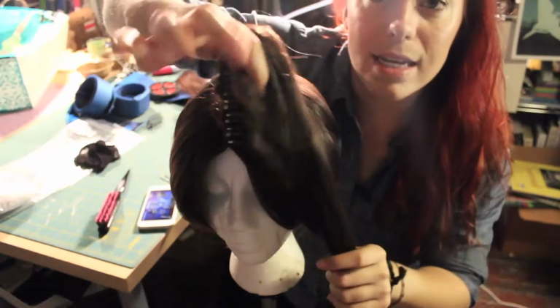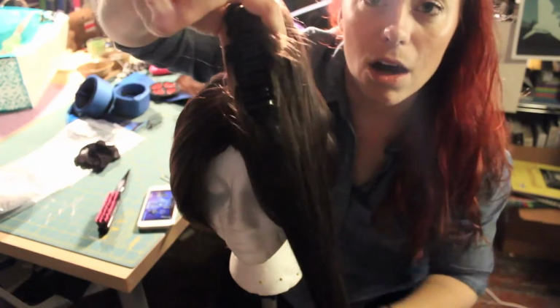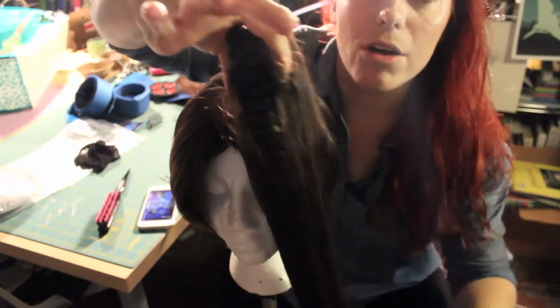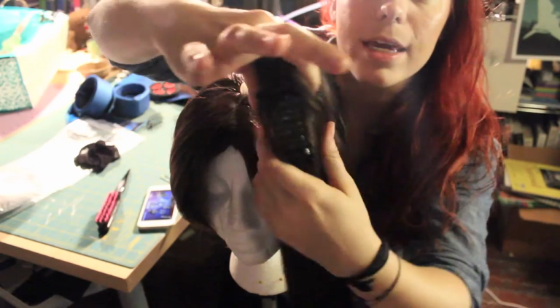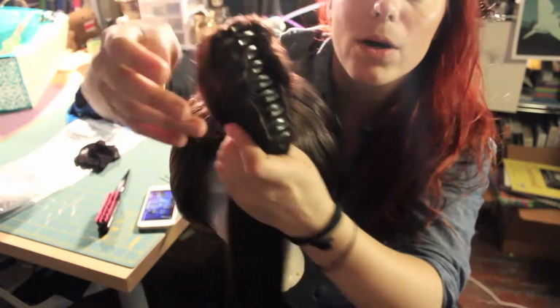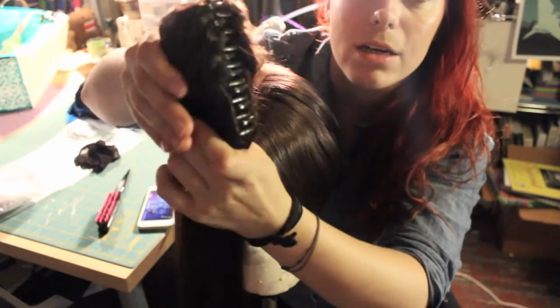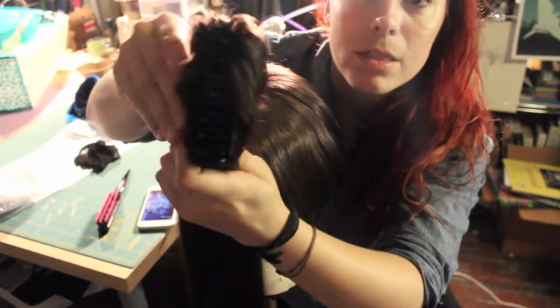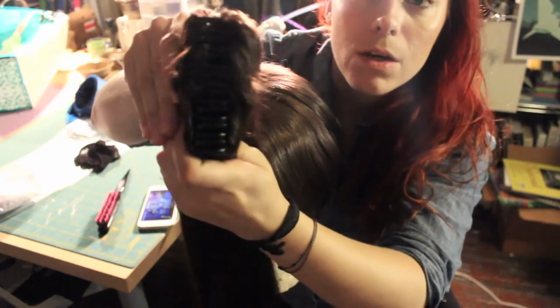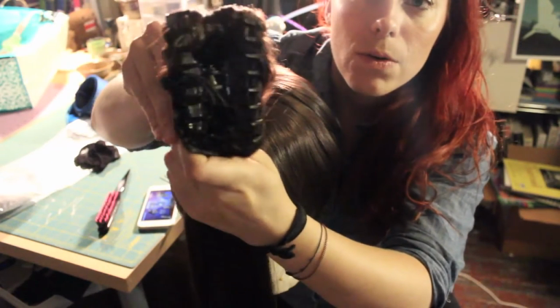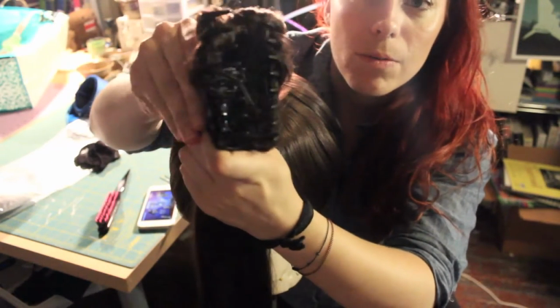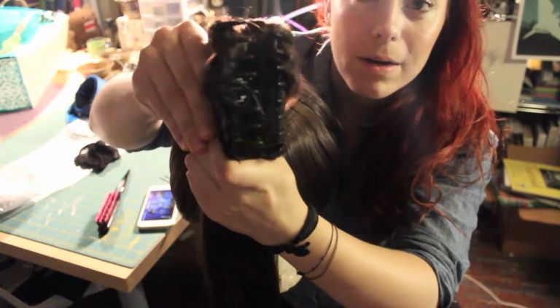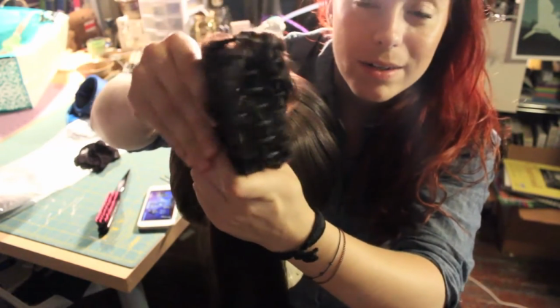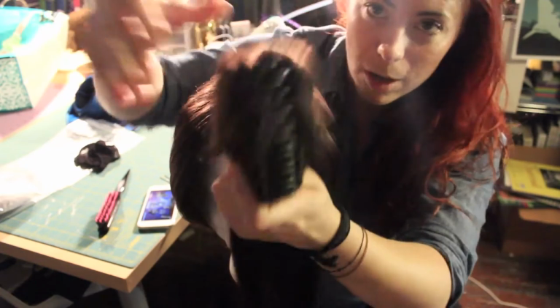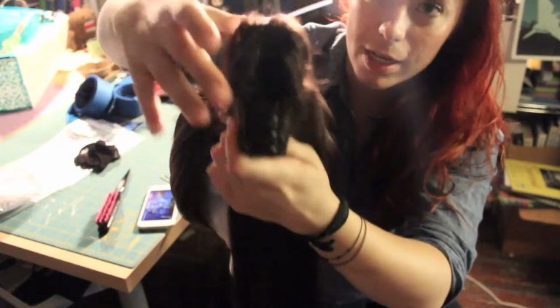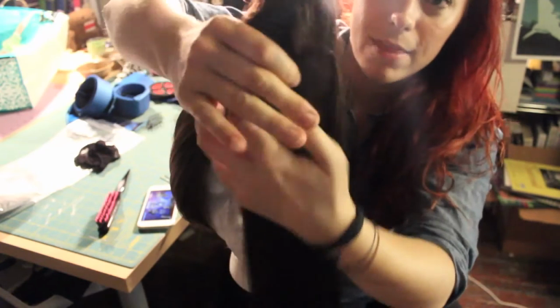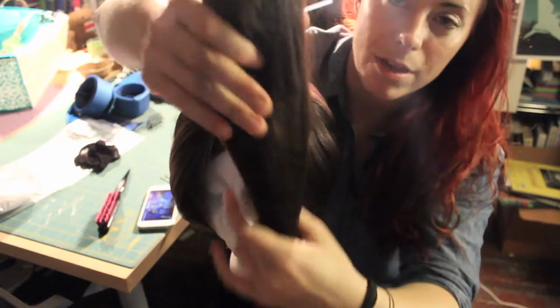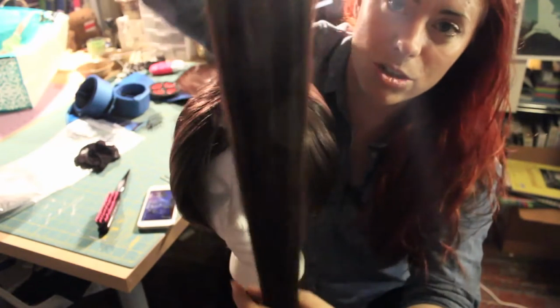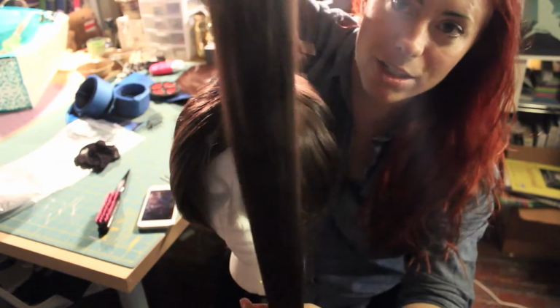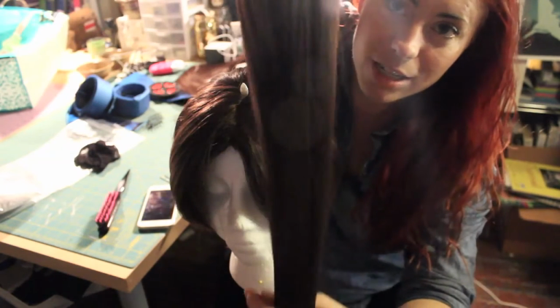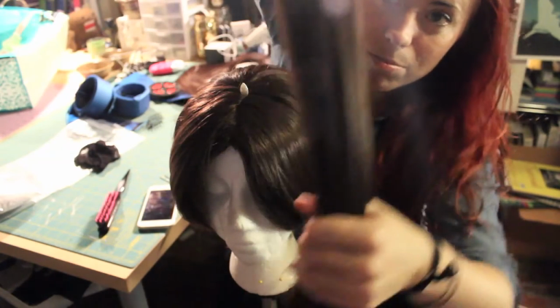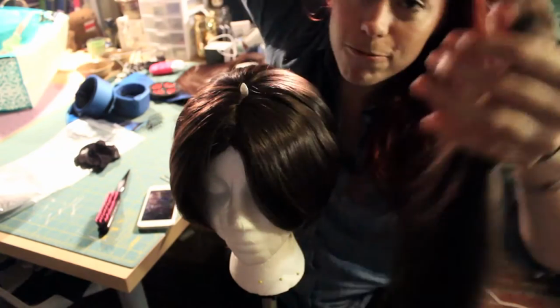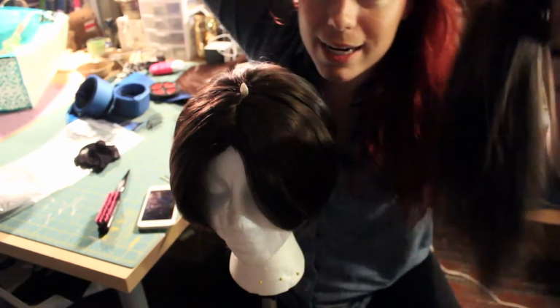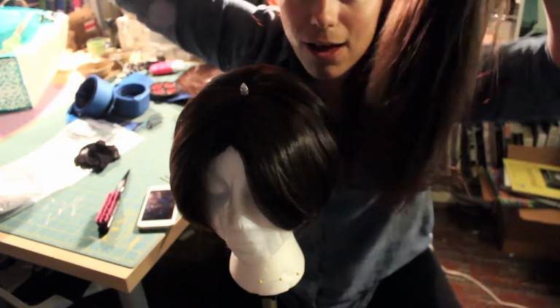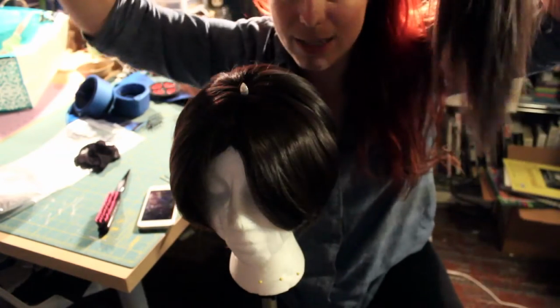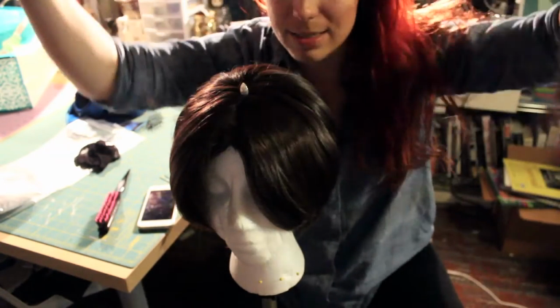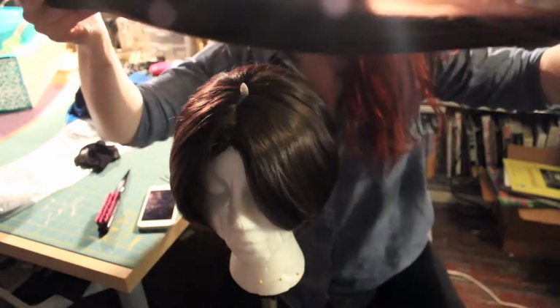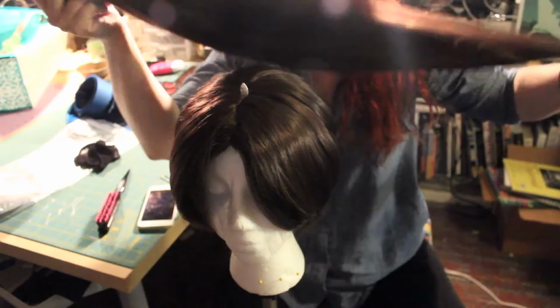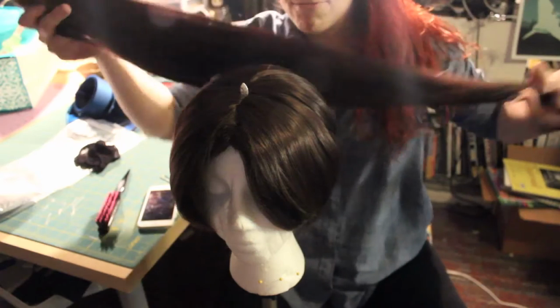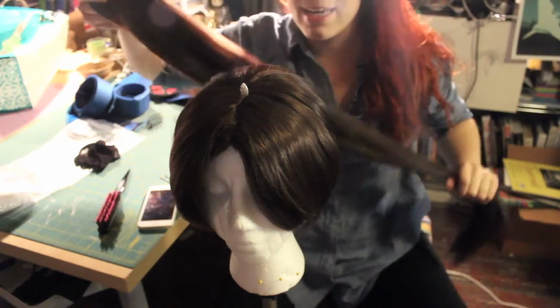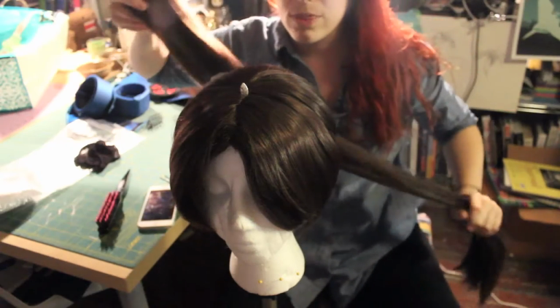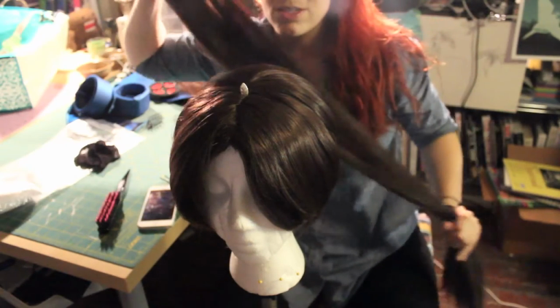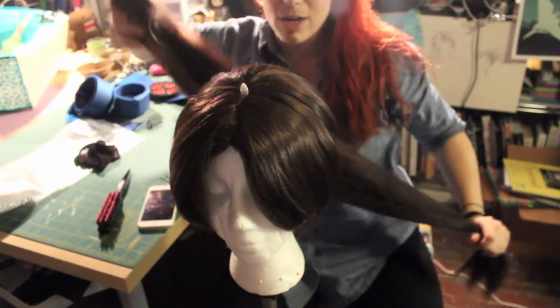These are the ponytail clips from Arda — the extra, extra, extra long ones. I can't even fit it in the width of this screen.